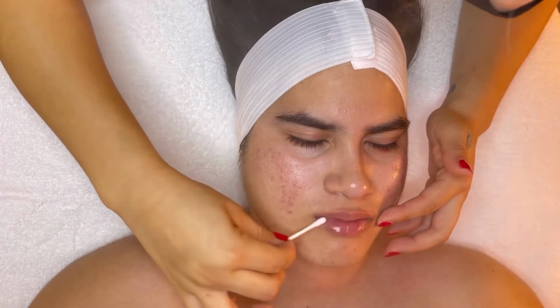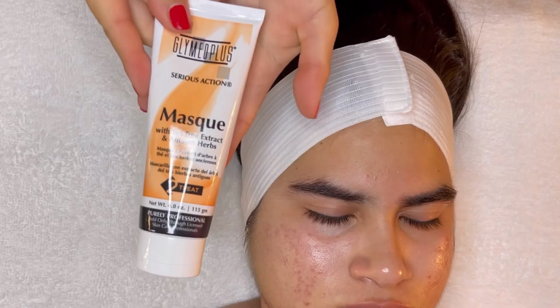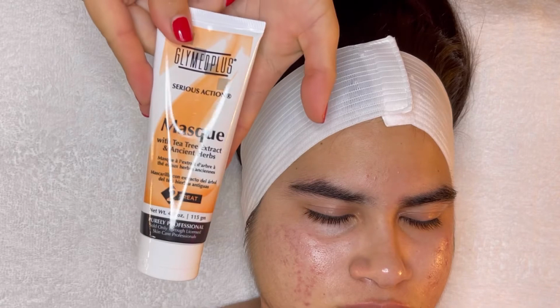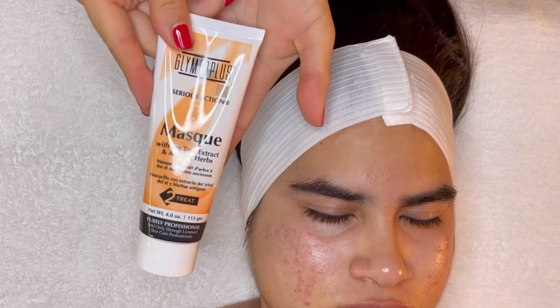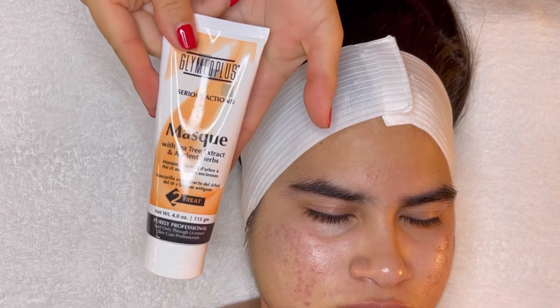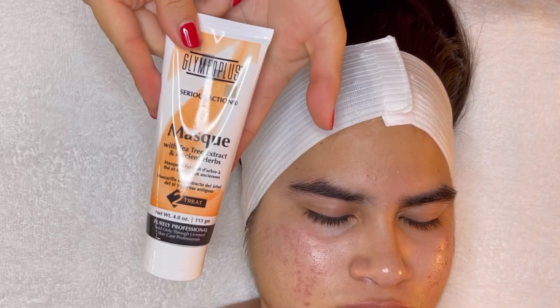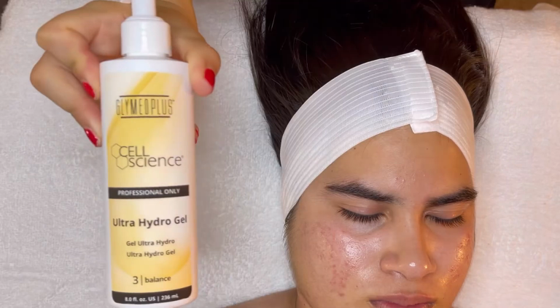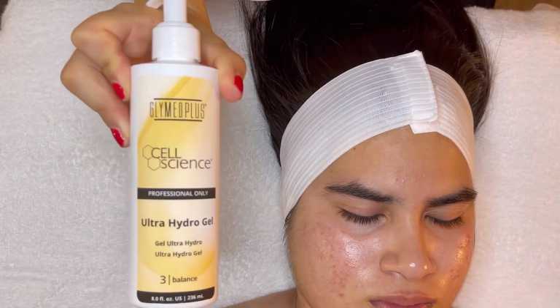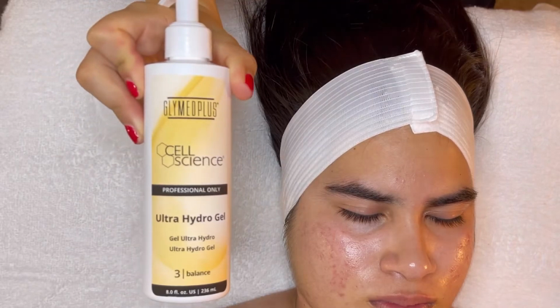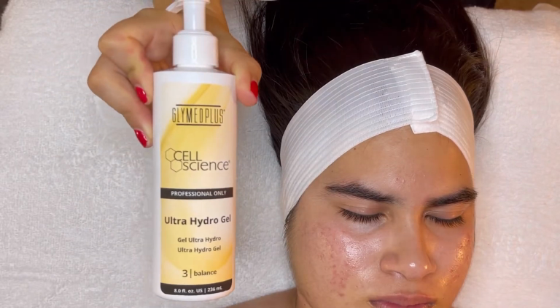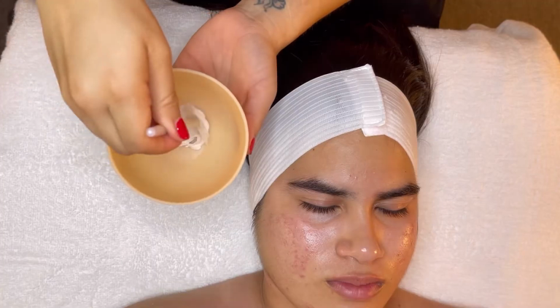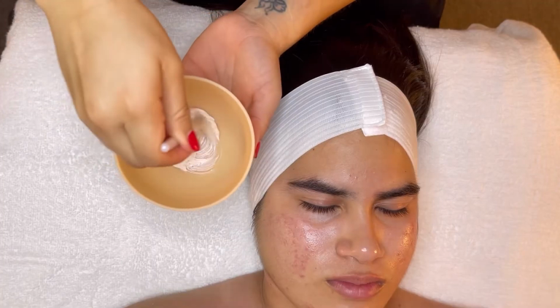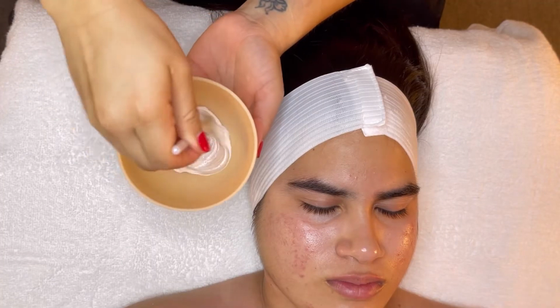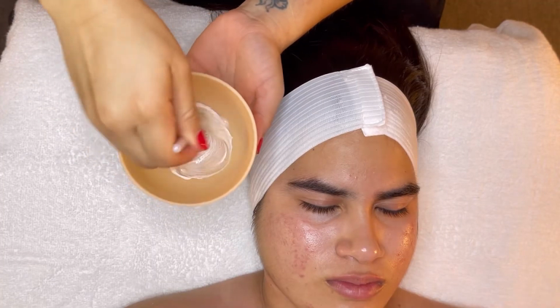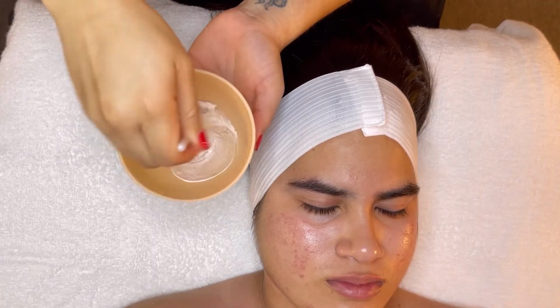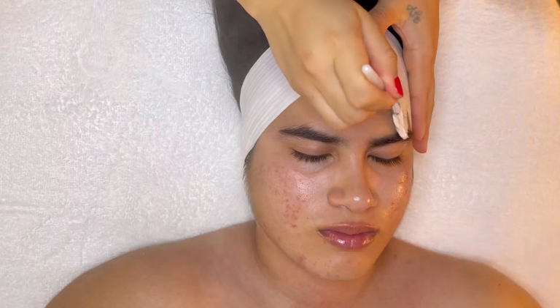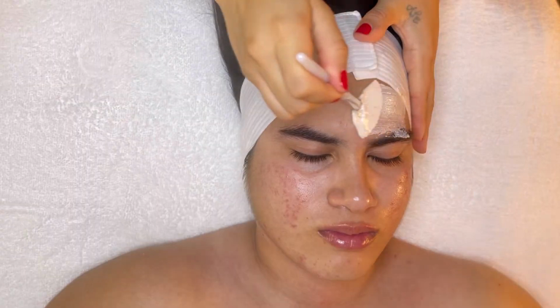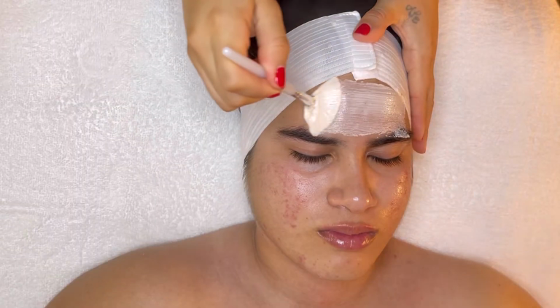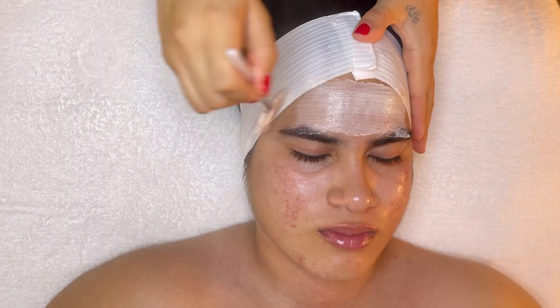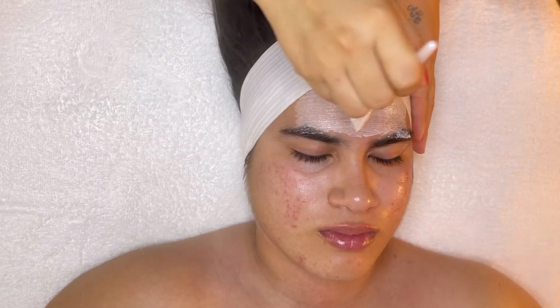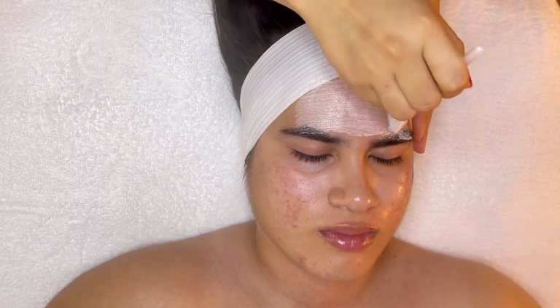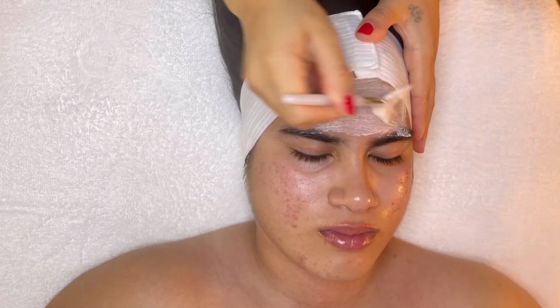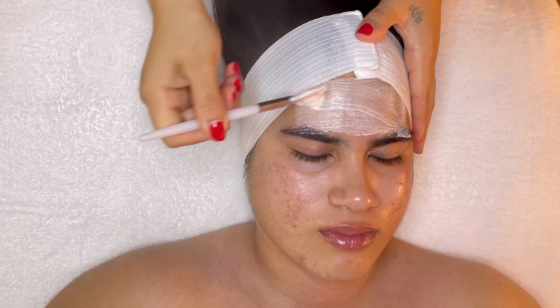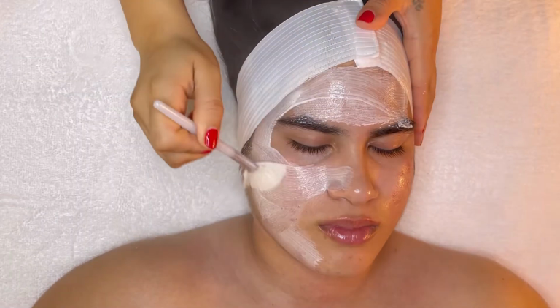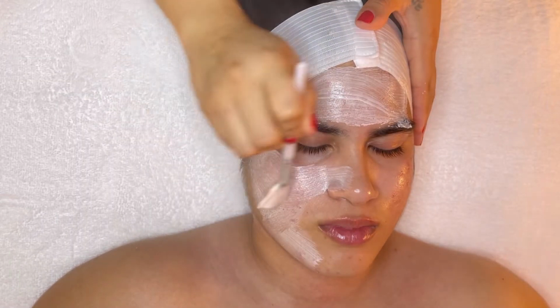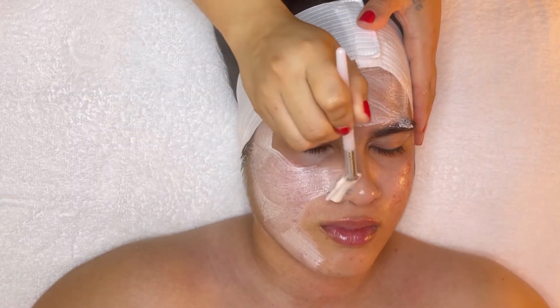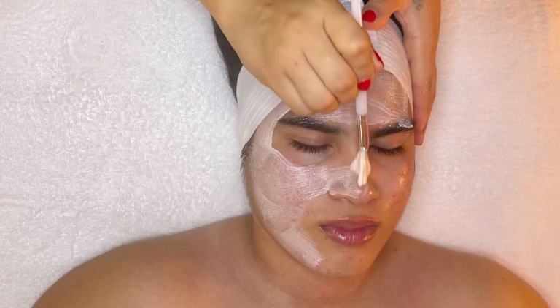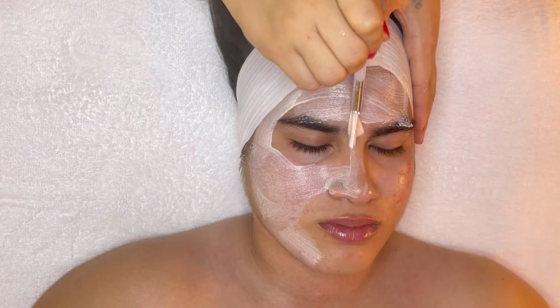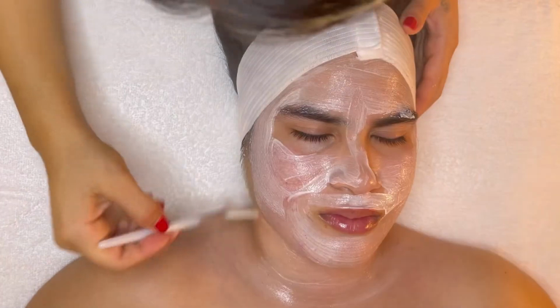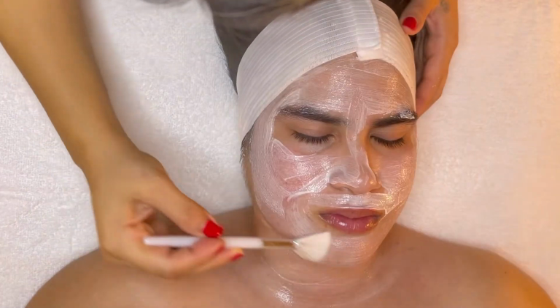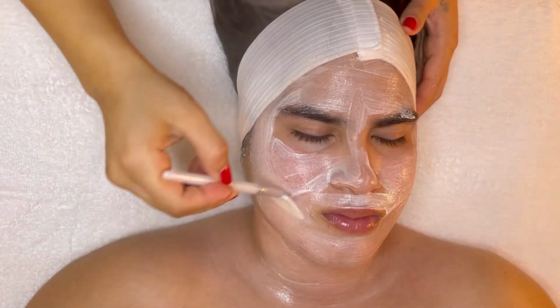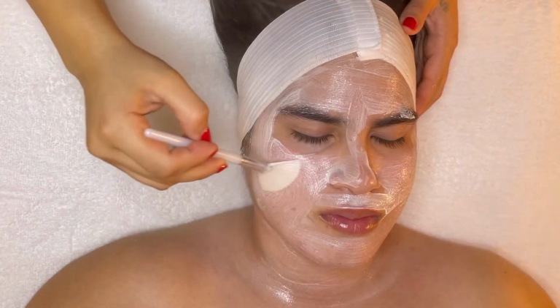Now we're going in with the combination of the Serious Action Mask and Ultra Hydrogel. This combination will help heal, soothe, and hydrate the skin, and fight acne deep inside the pores.